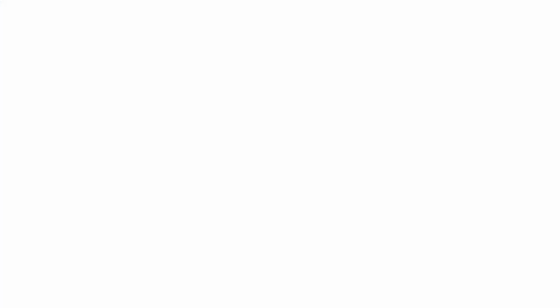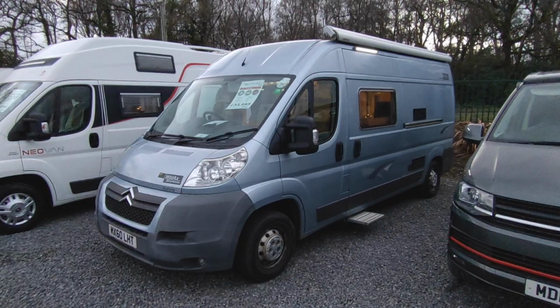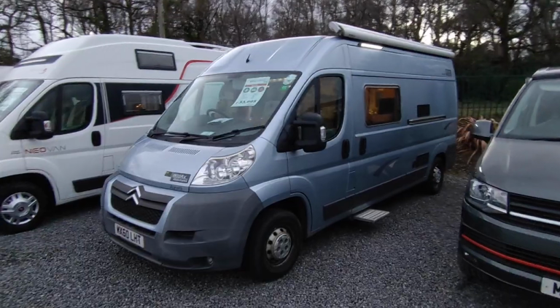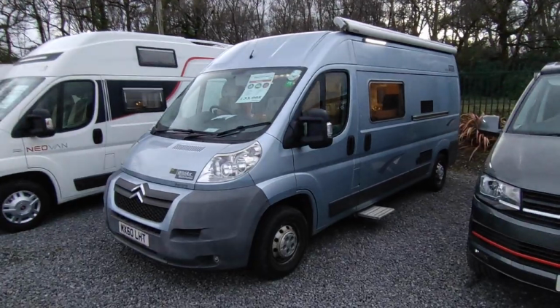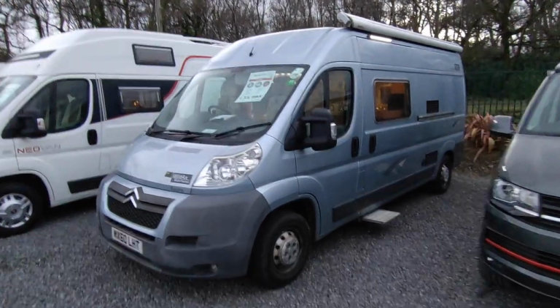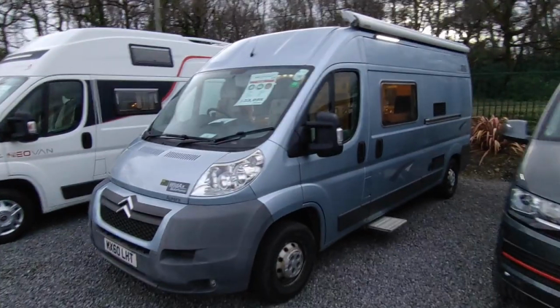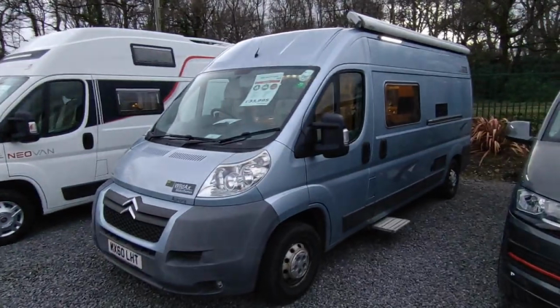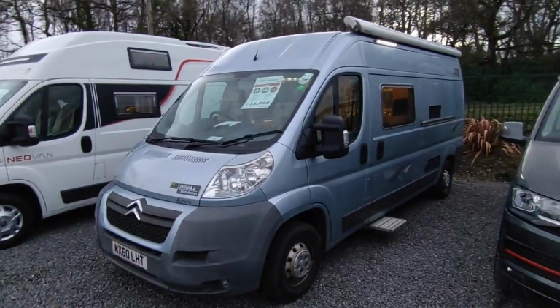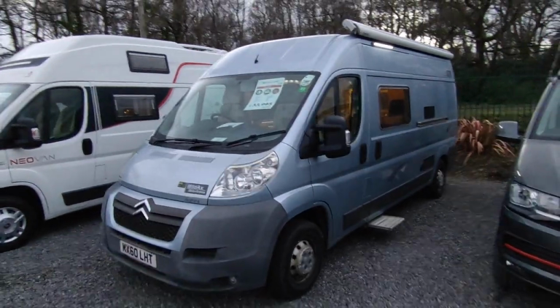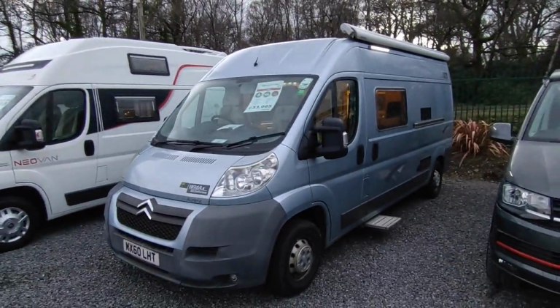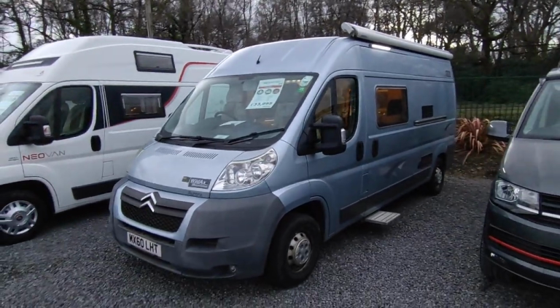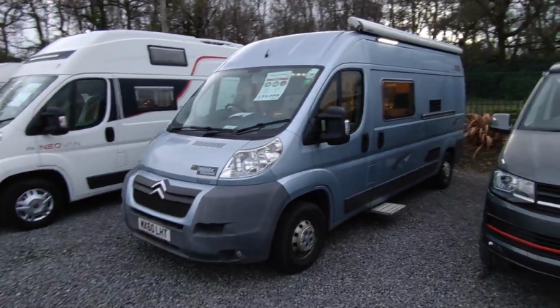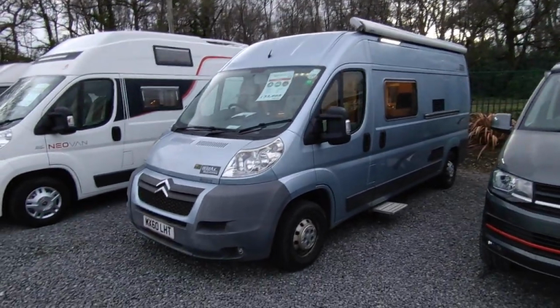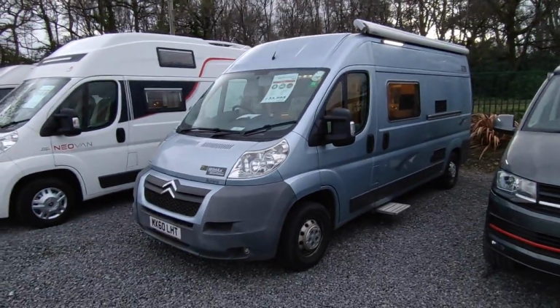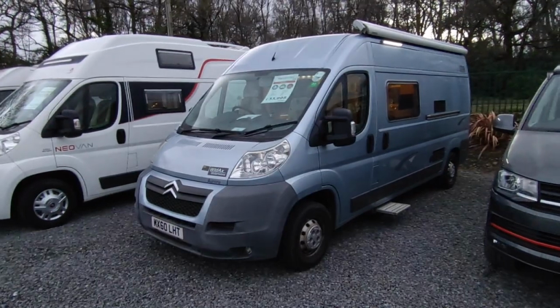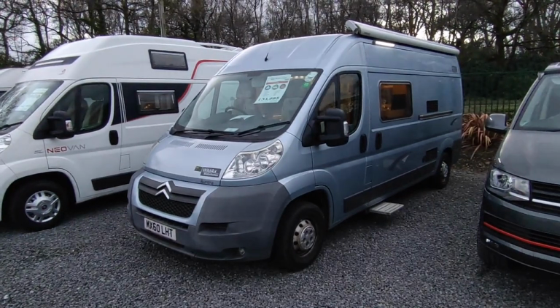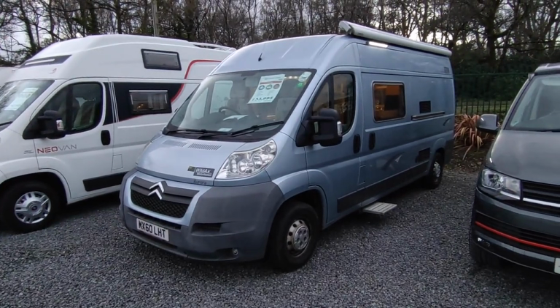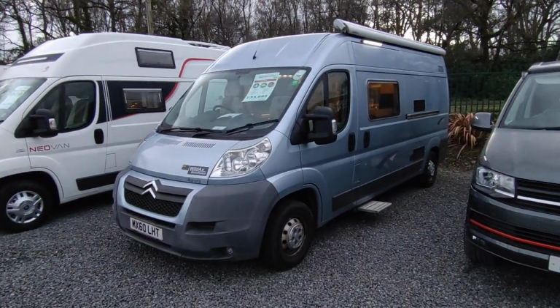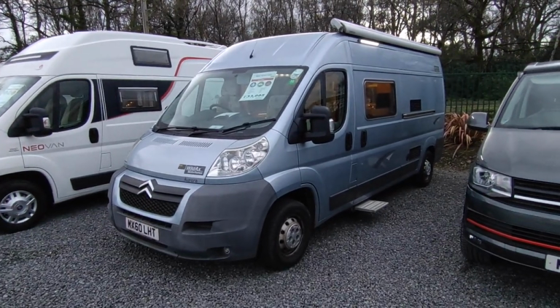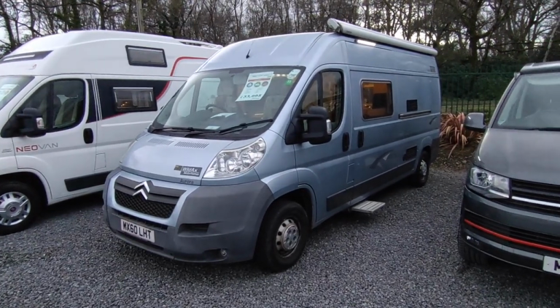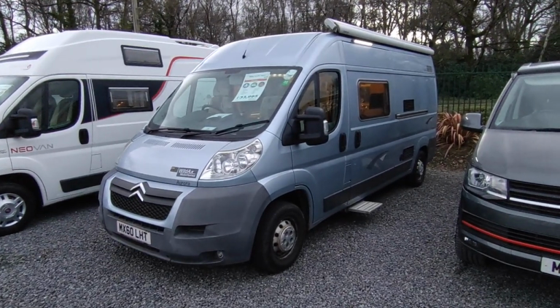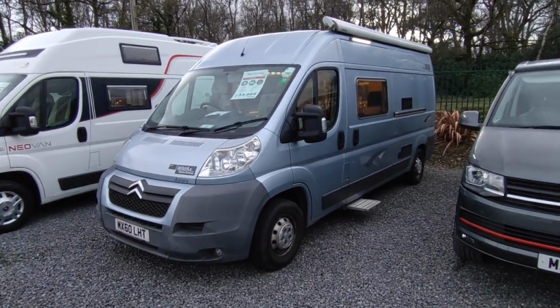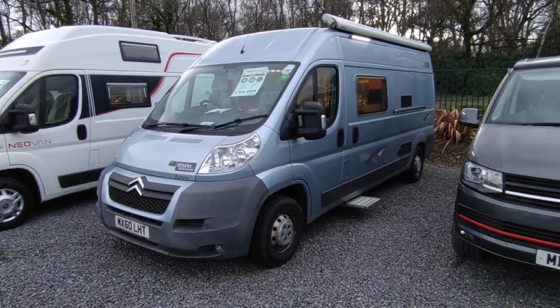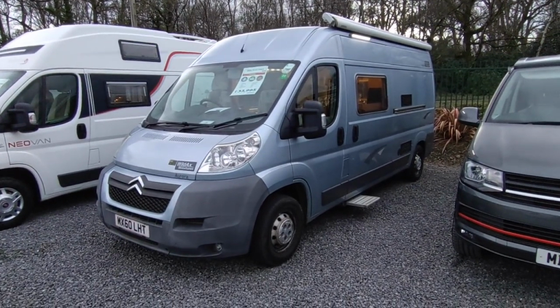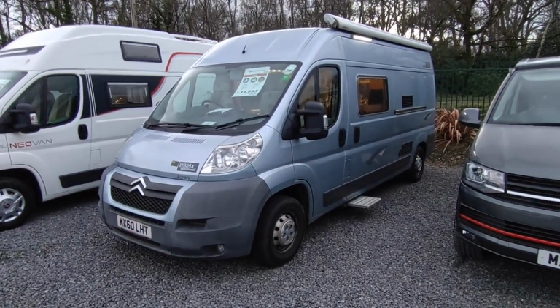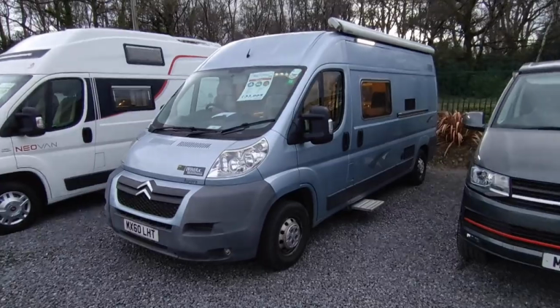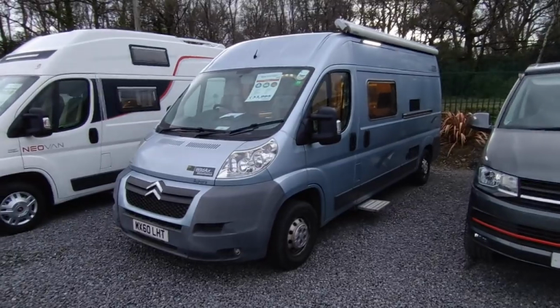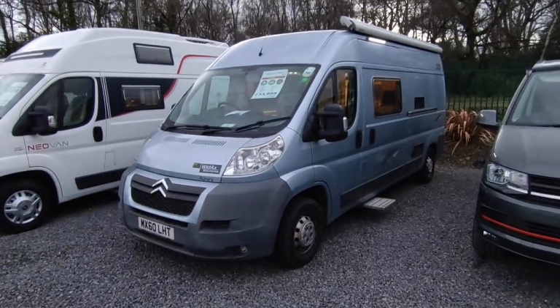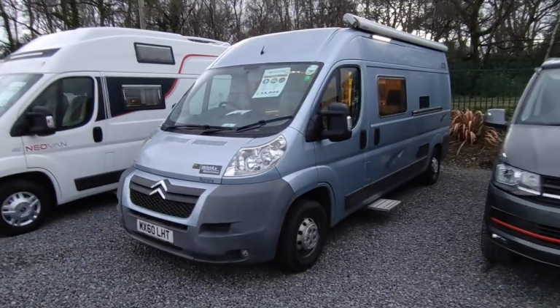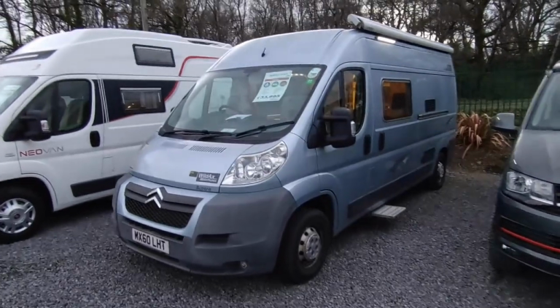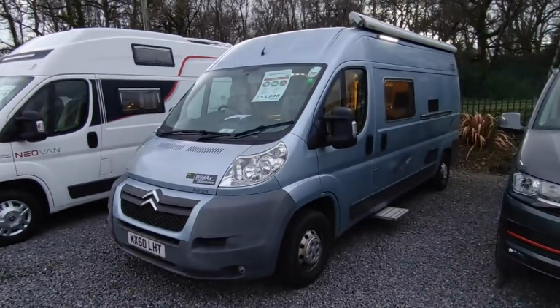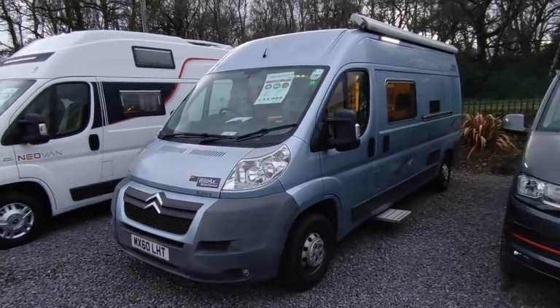Hi, this is Highbridge Caravans Devon Branch and on this very chilly and increasingly dark January day we're doing a walk-around video on this very rare Wild Axe Aurora.